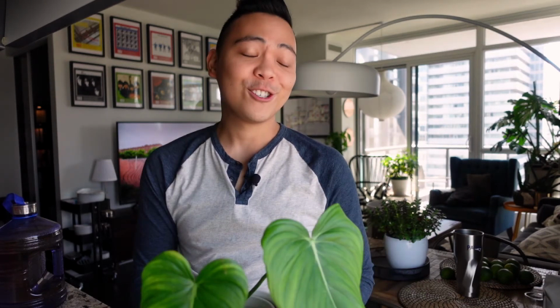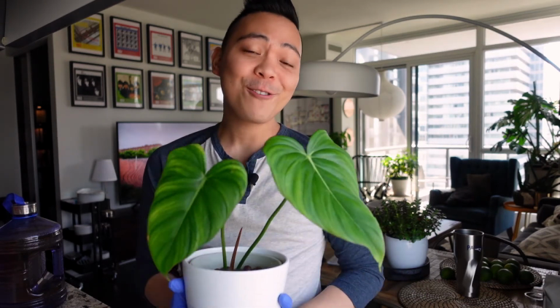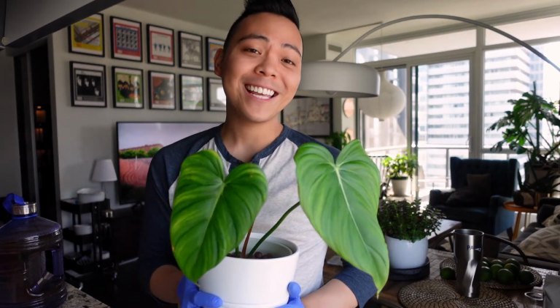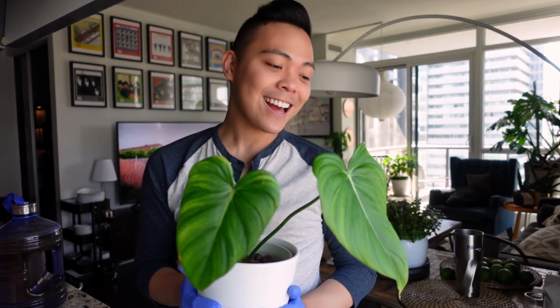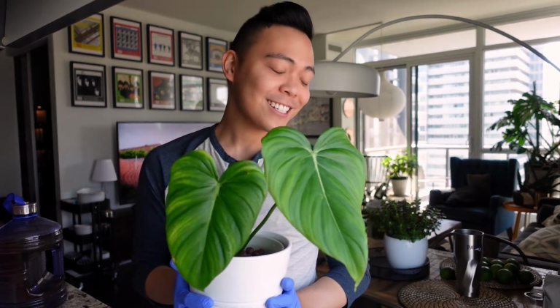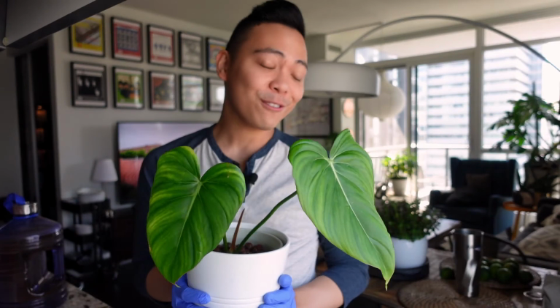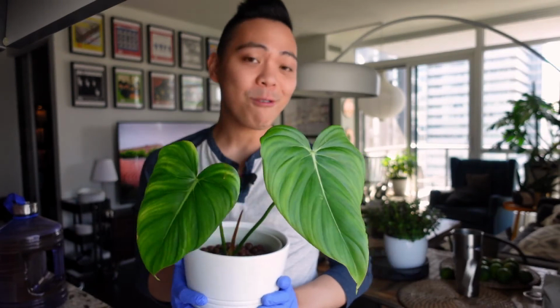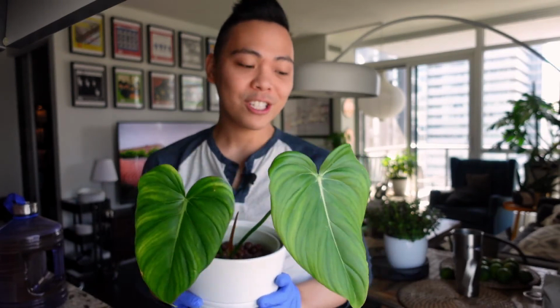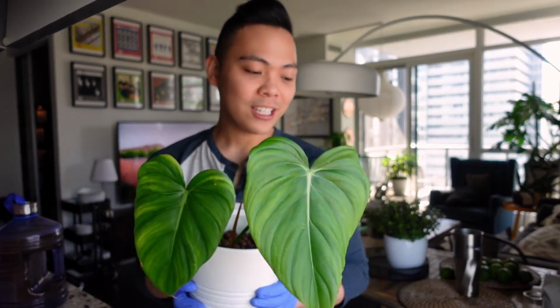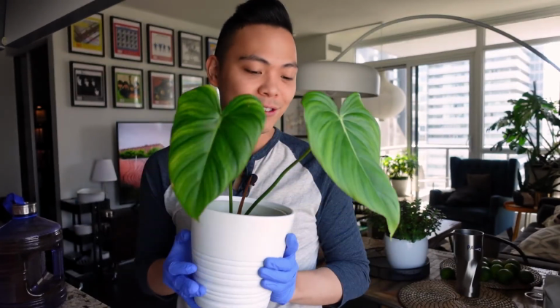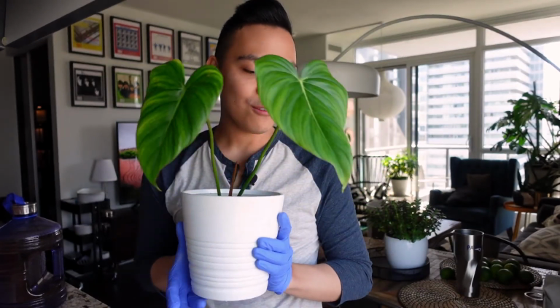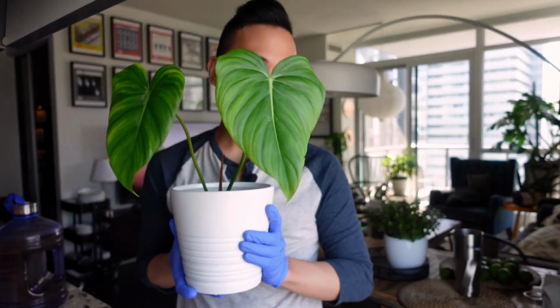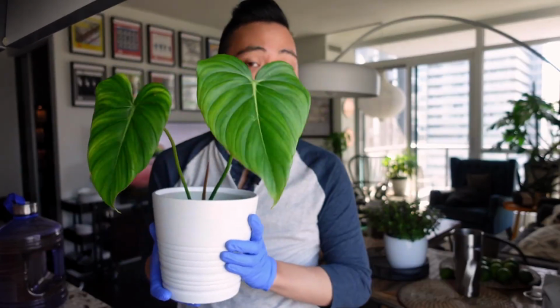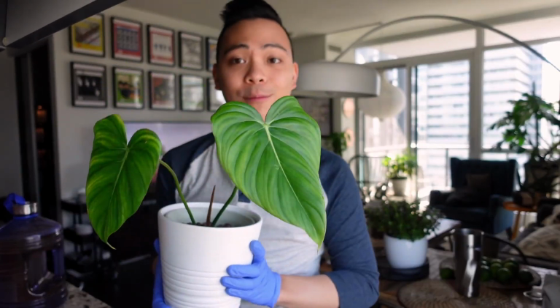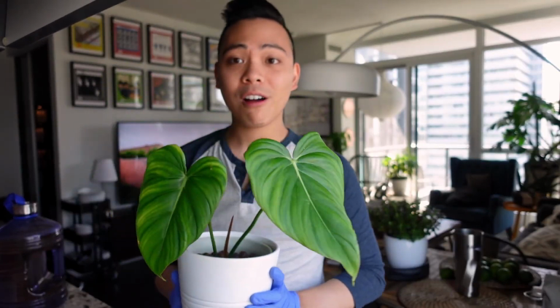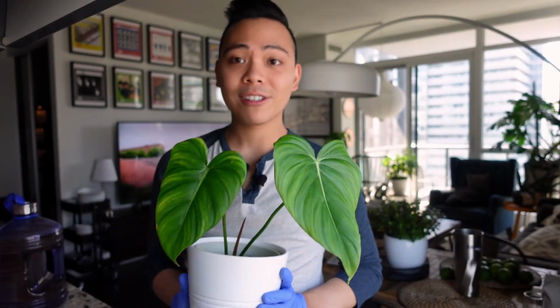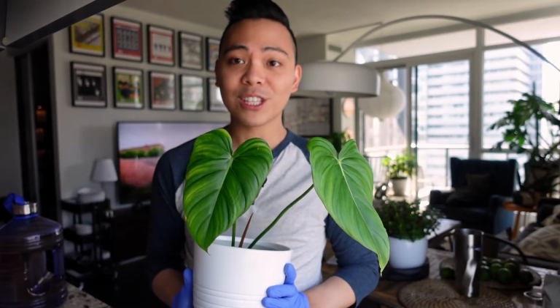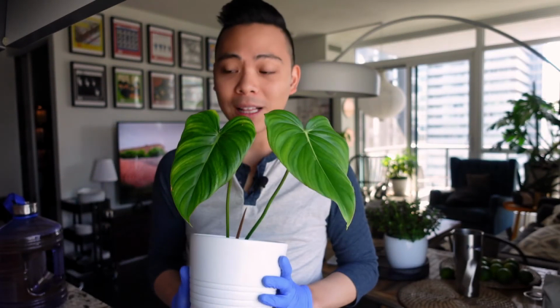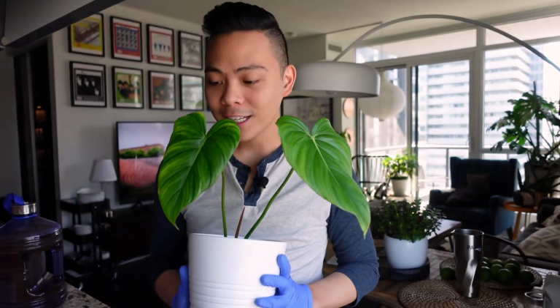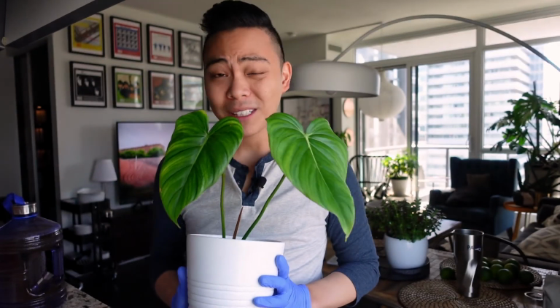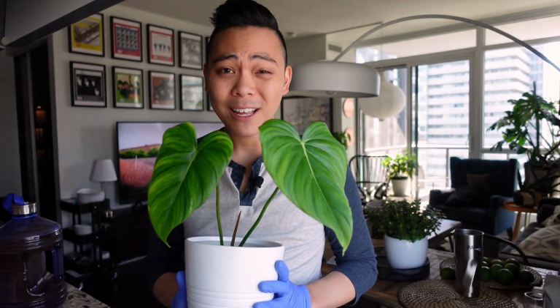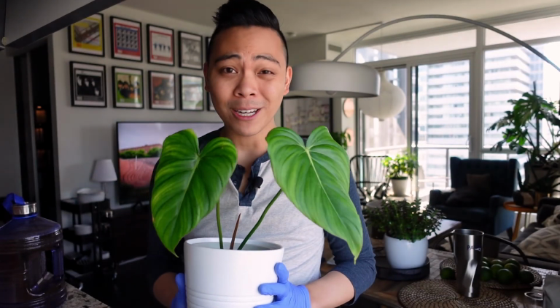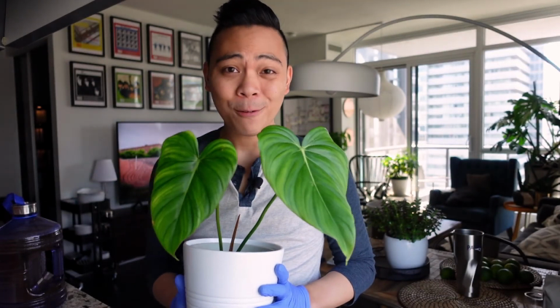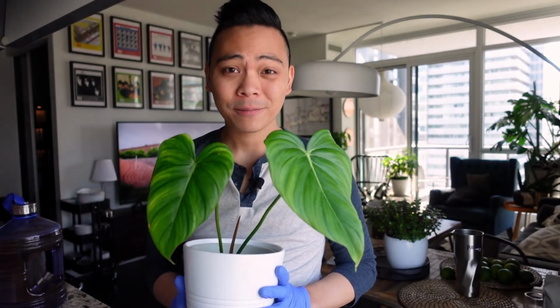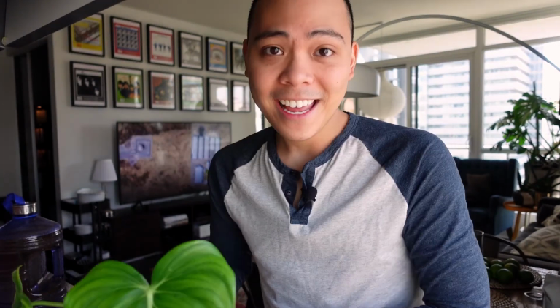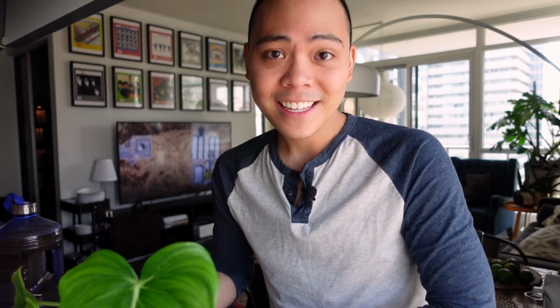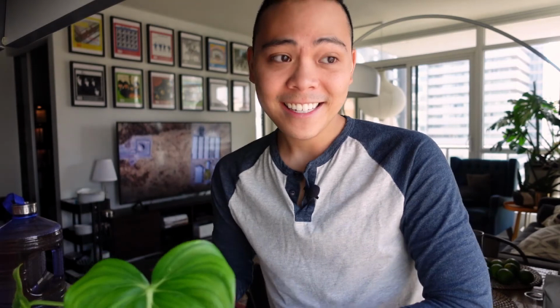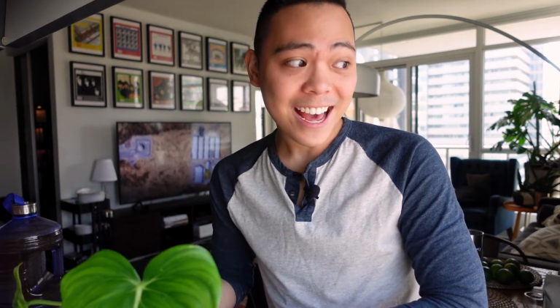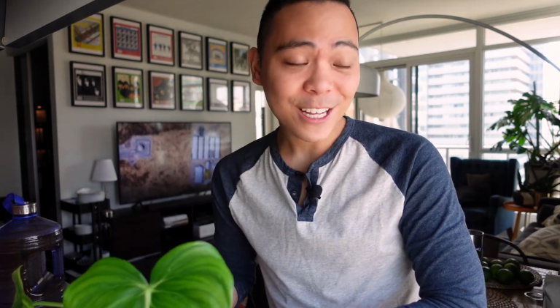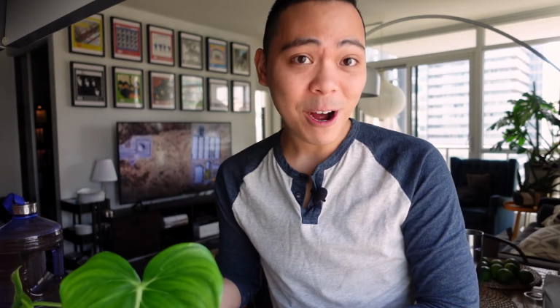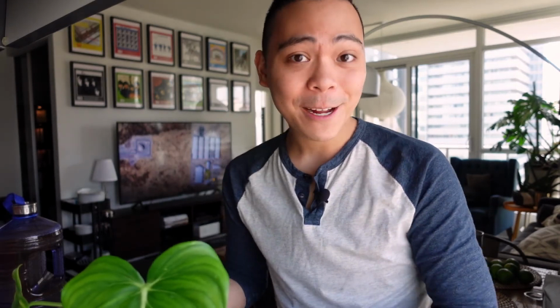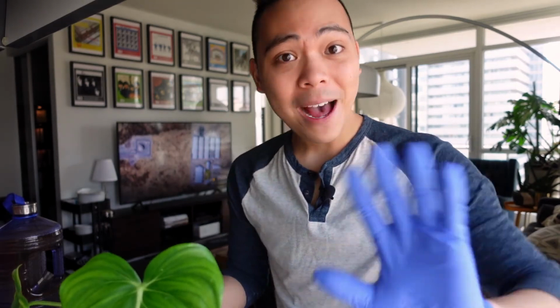Thanks for watching, guys. If you want to see progress on this plant, please let me know. Thanks for watching, bye!